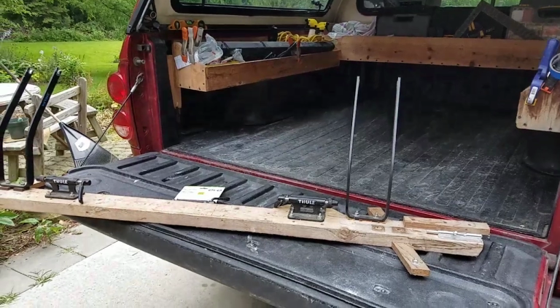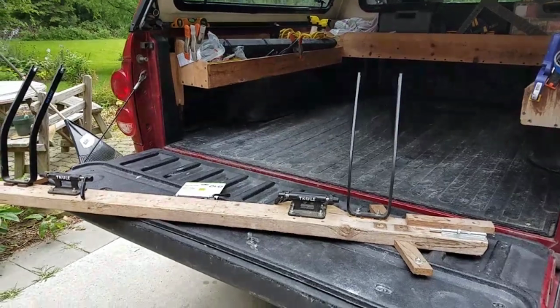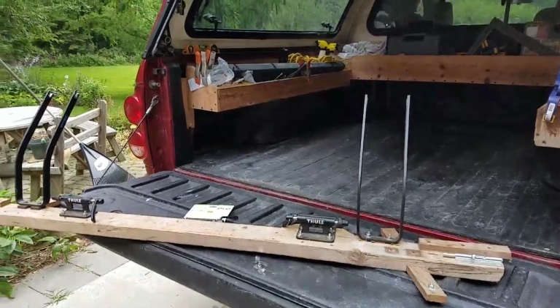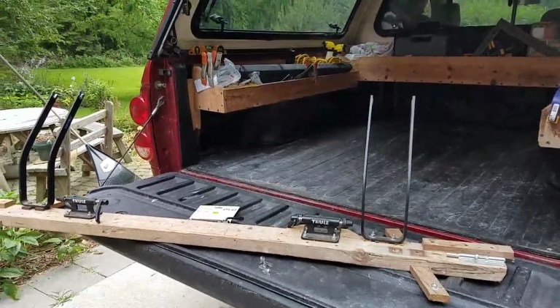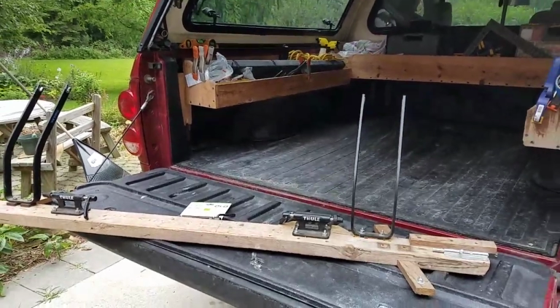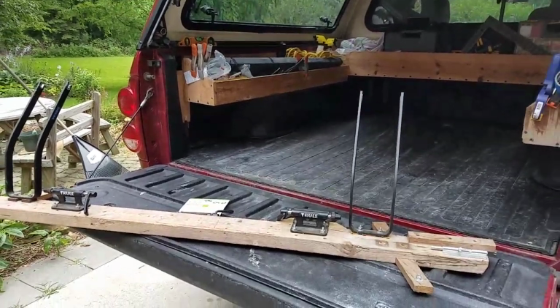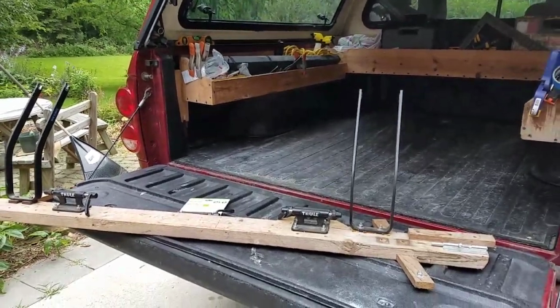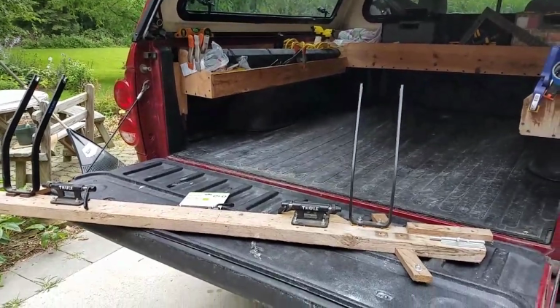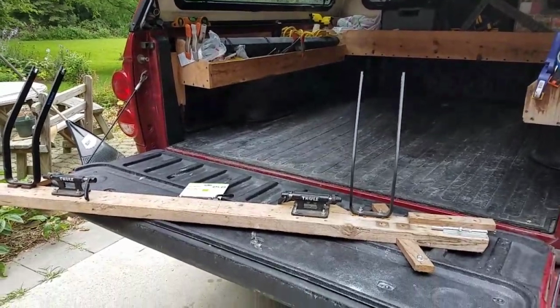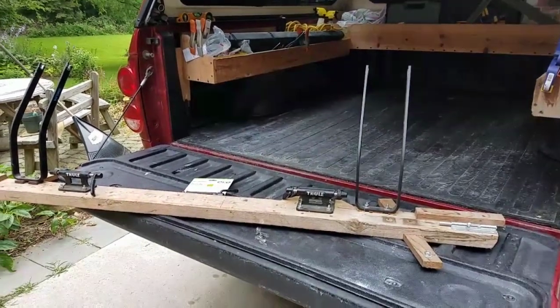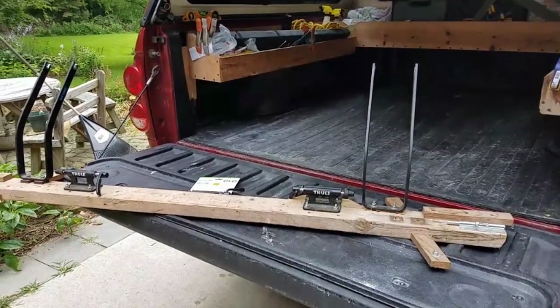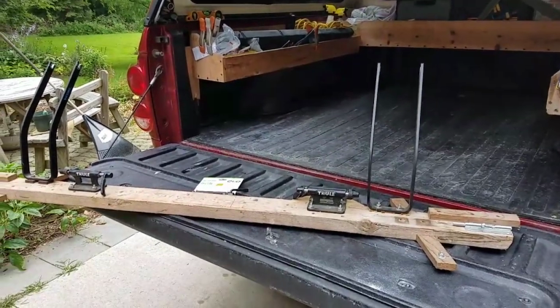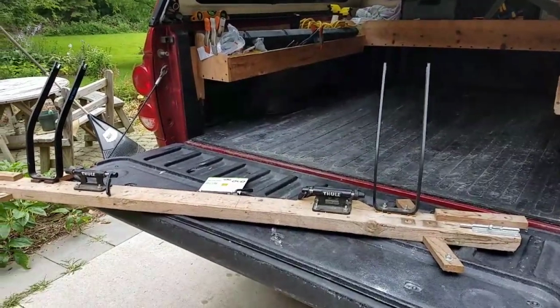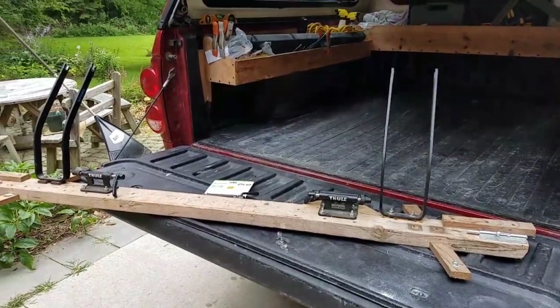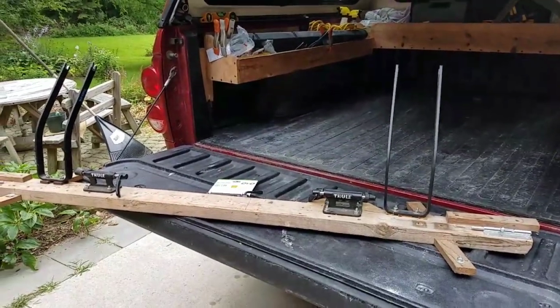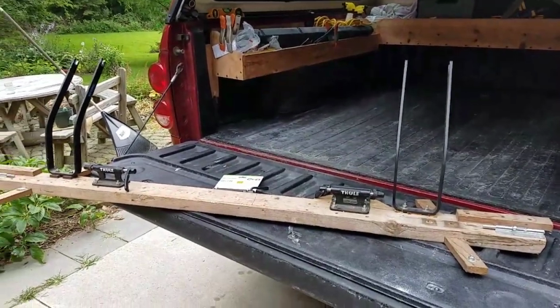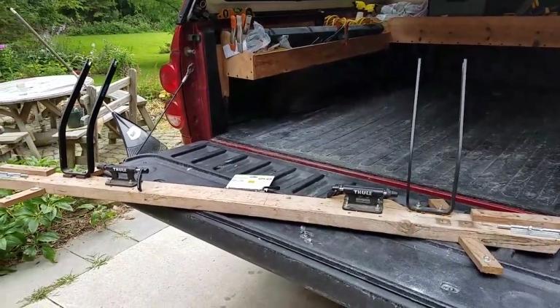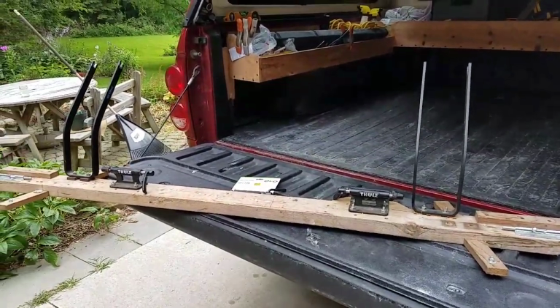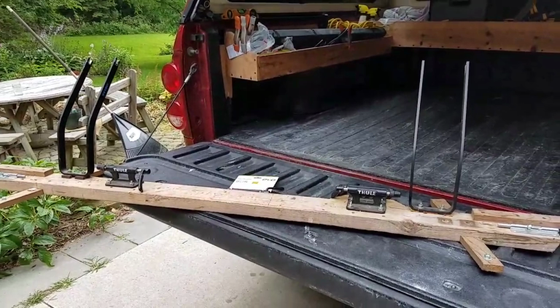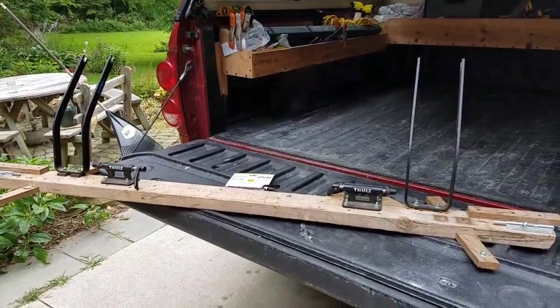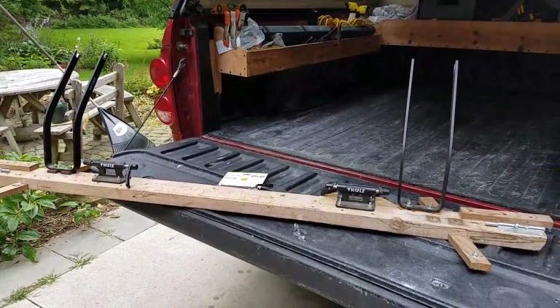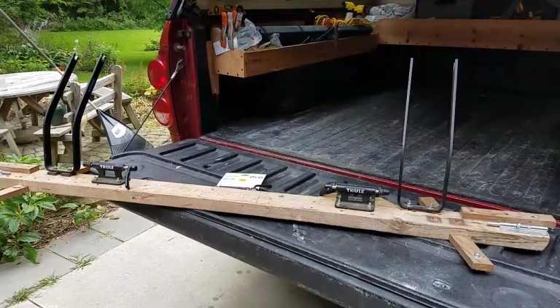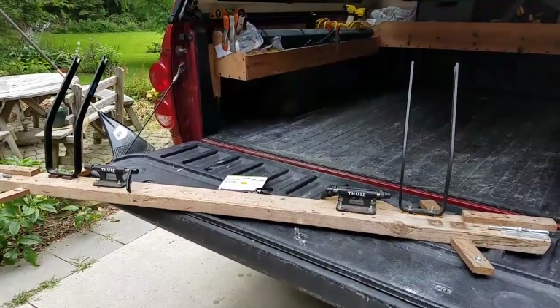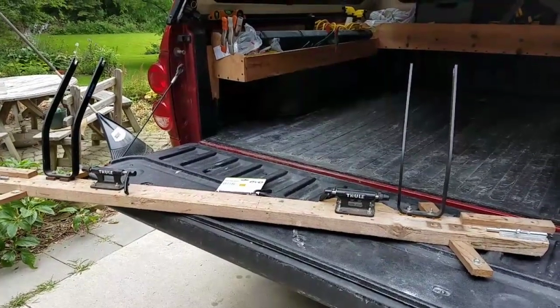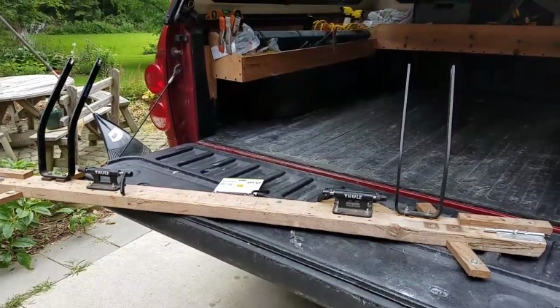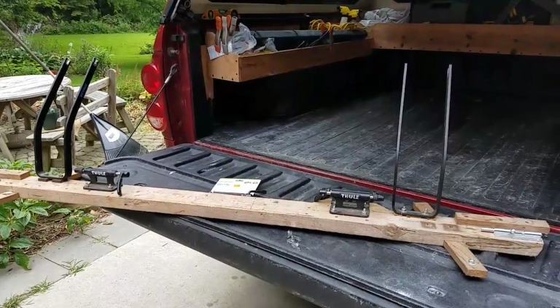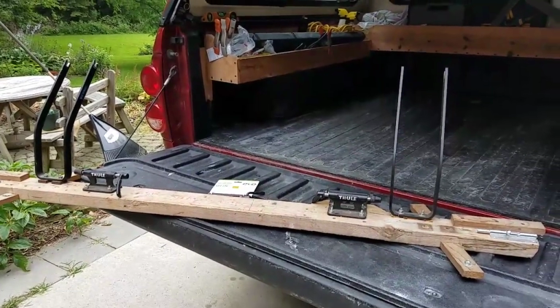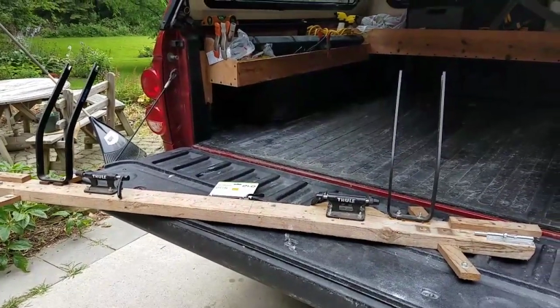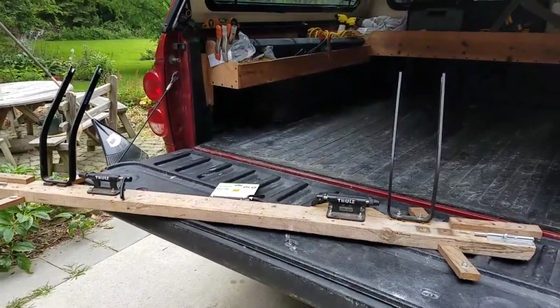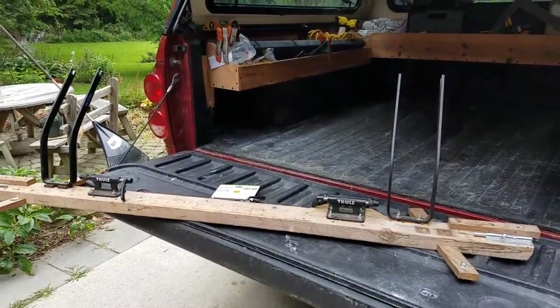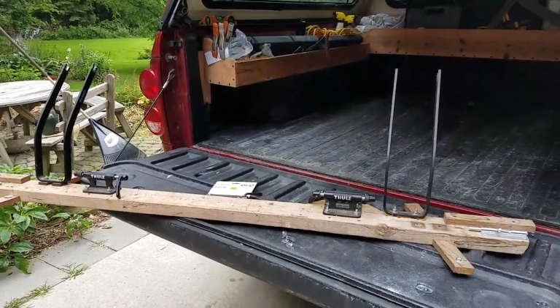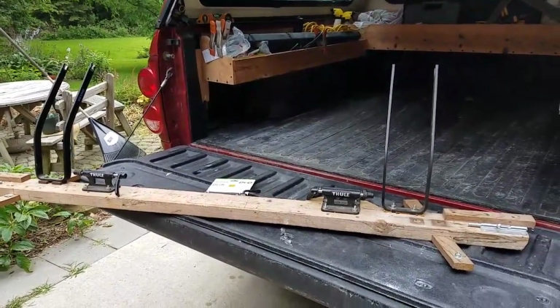I'm going to show you how I made this crude-looking, state-of-the-art bike rack to hold the bicycles inside the cap of my truck.